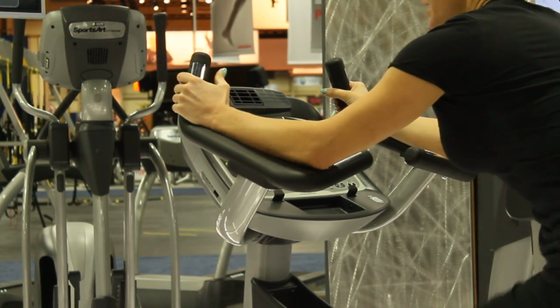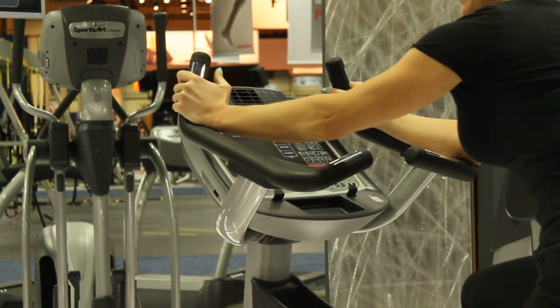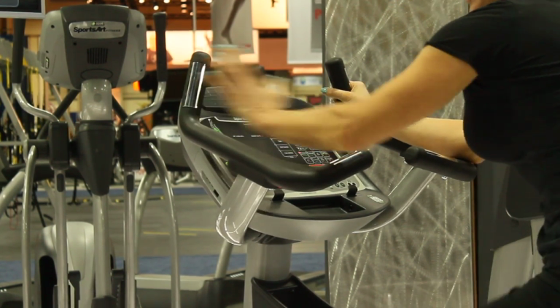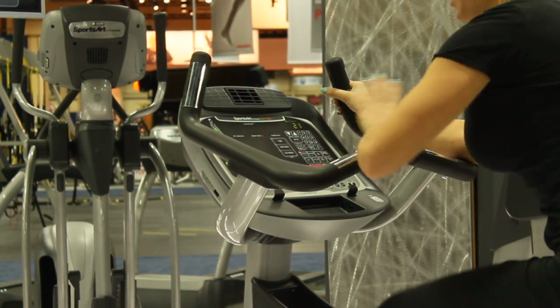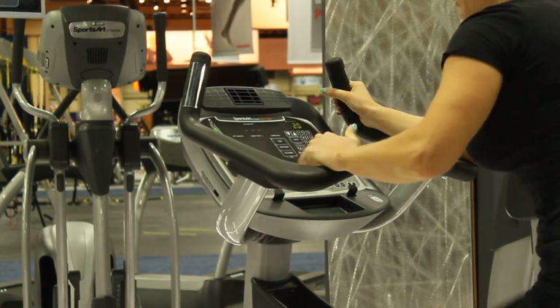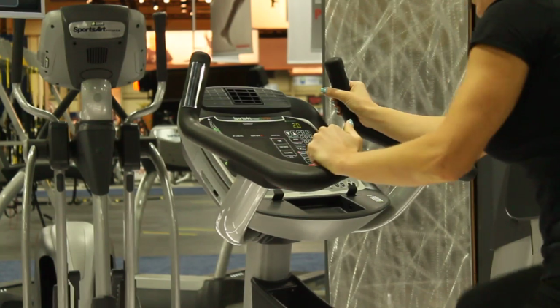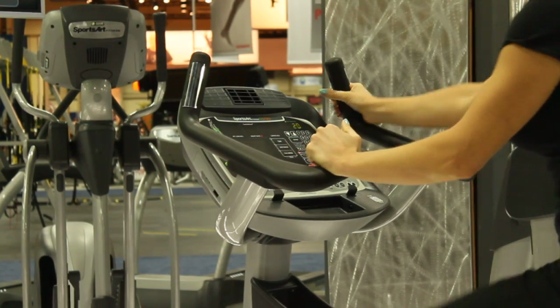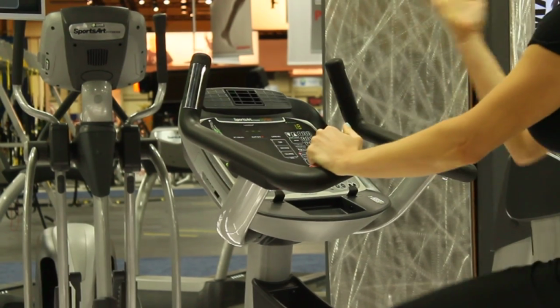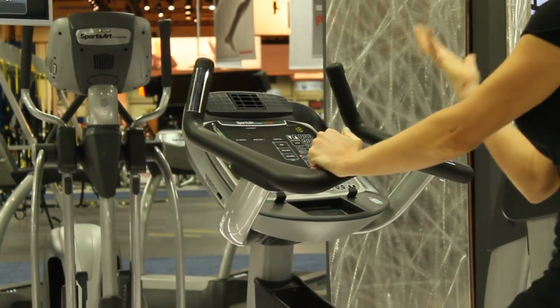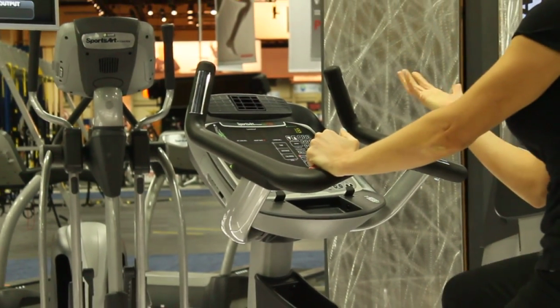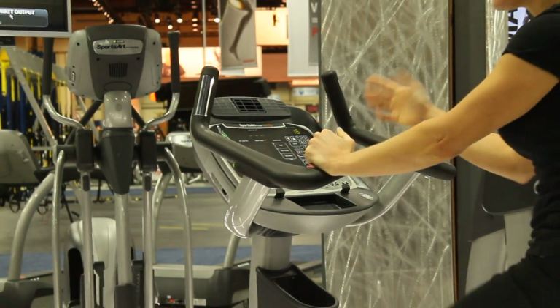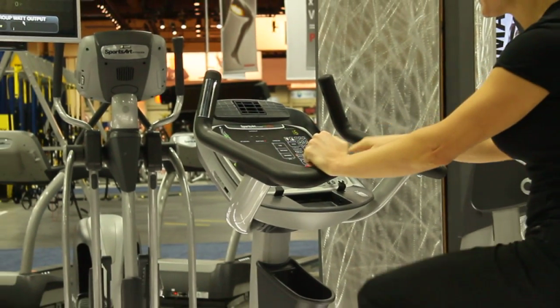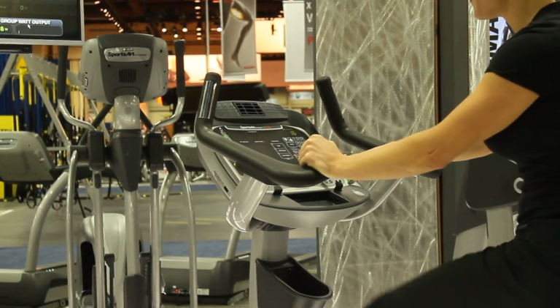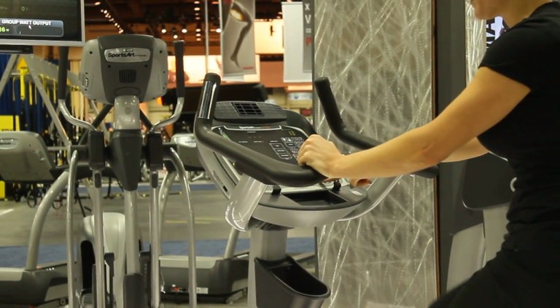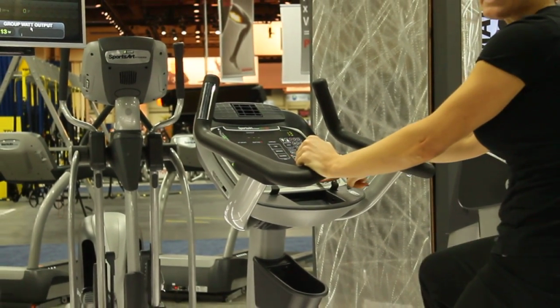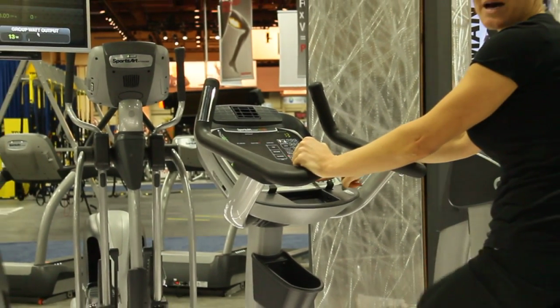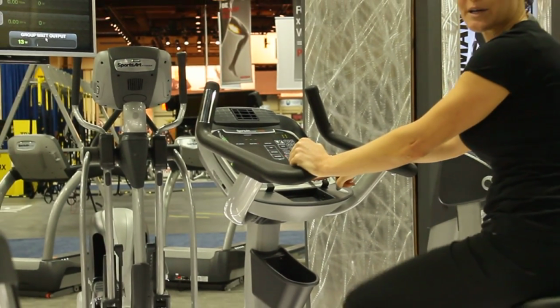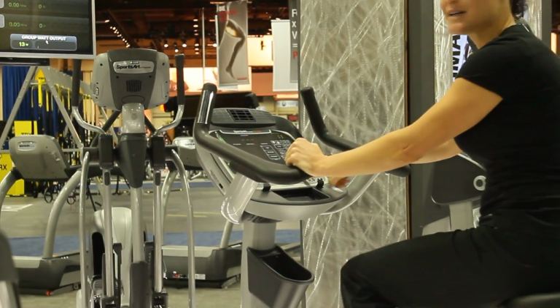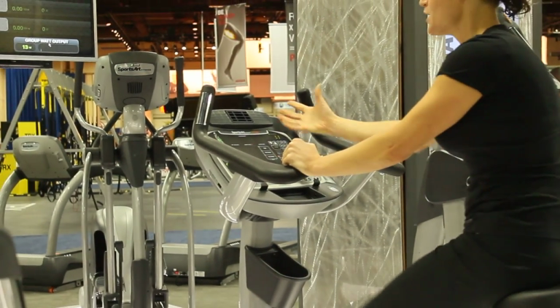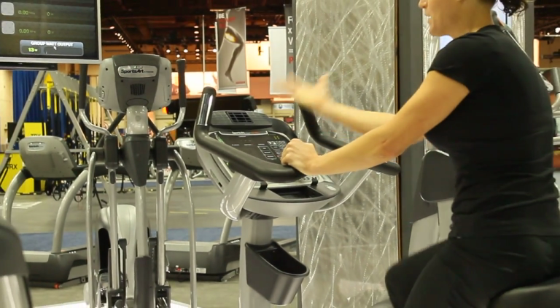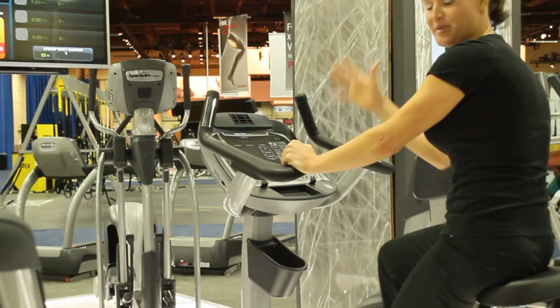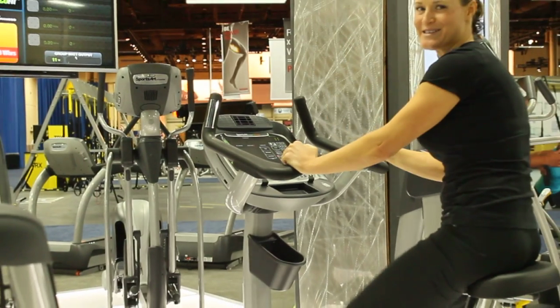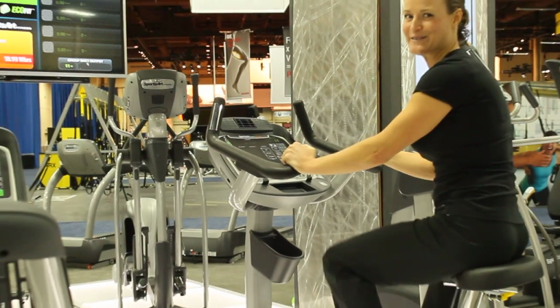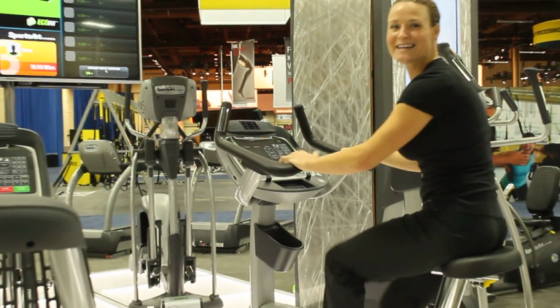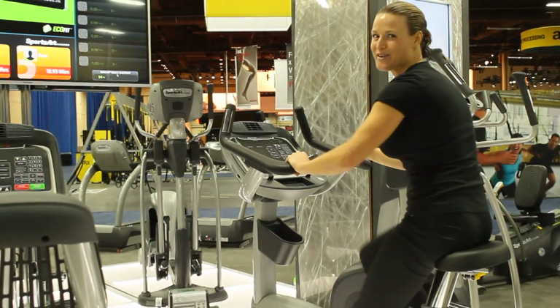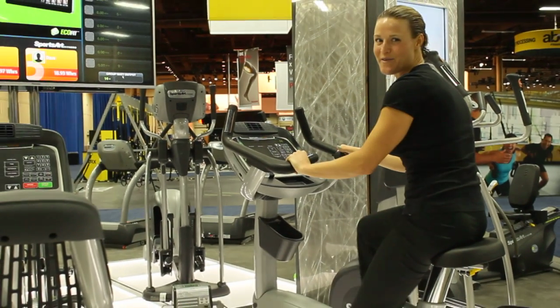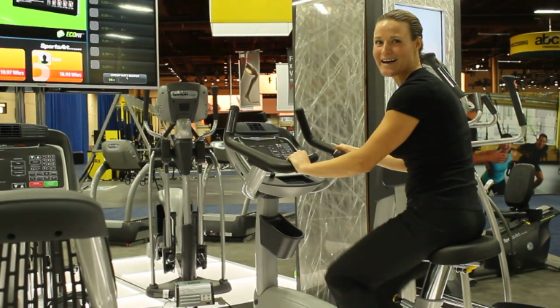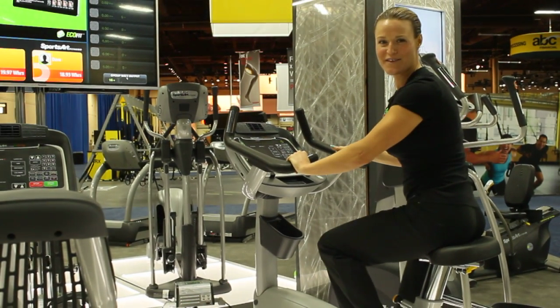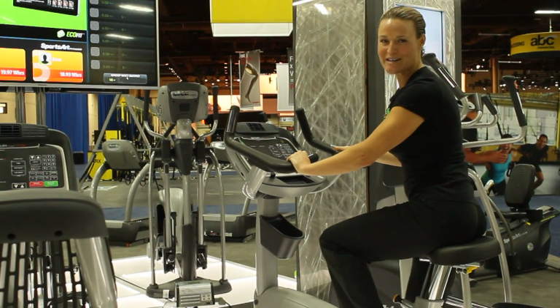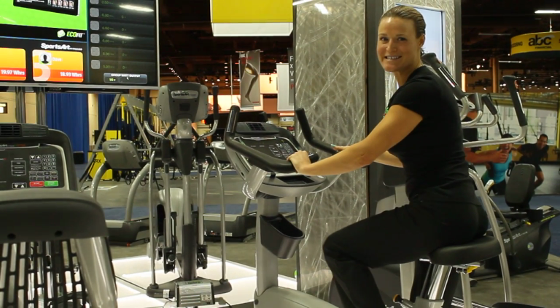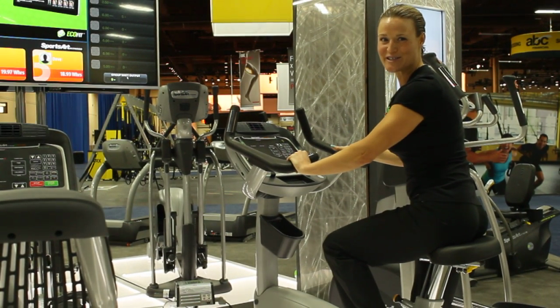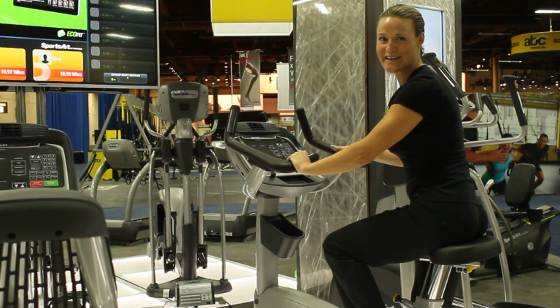This machine is really simple to use. Another feature is the fan right at the bottom here — the fan will keep you nice and cool. Have a great workout. Thank you for watching this instructional video.